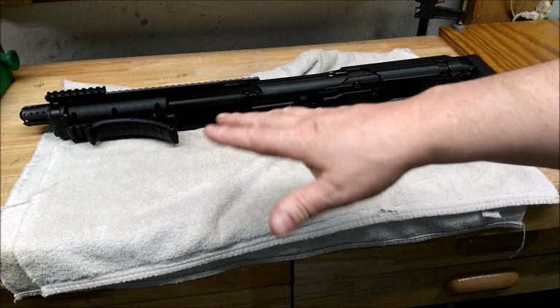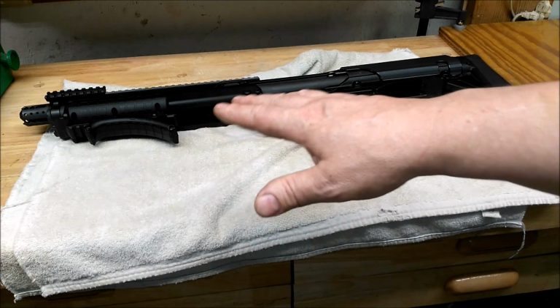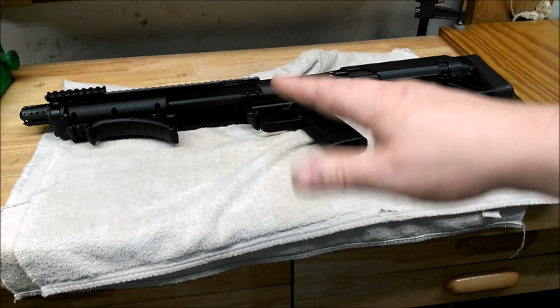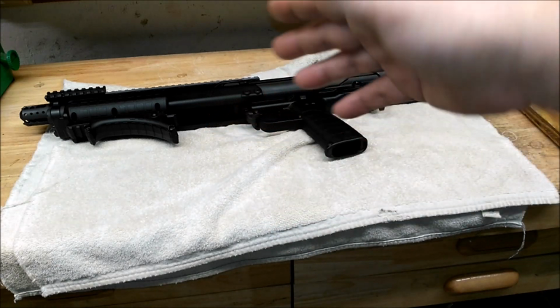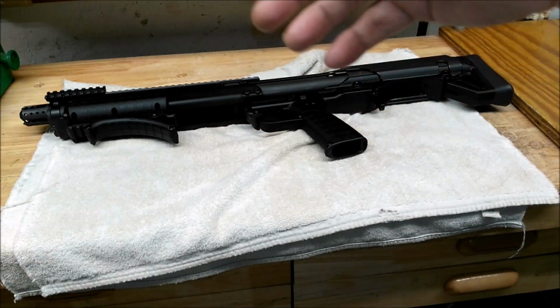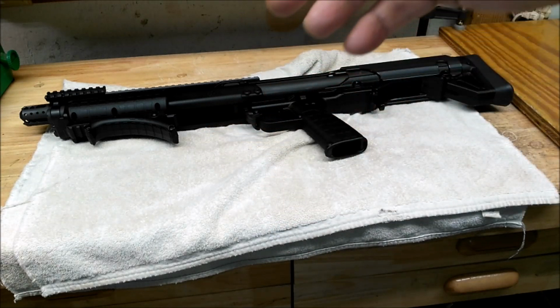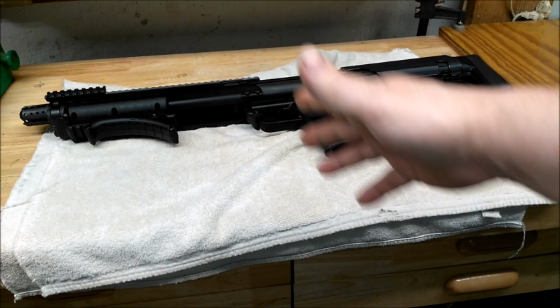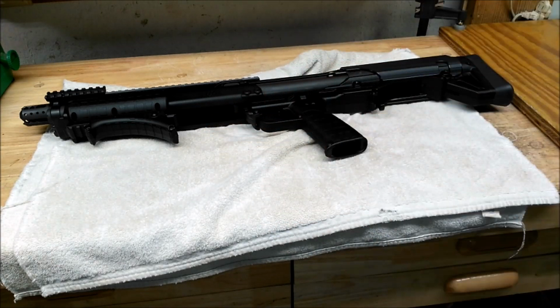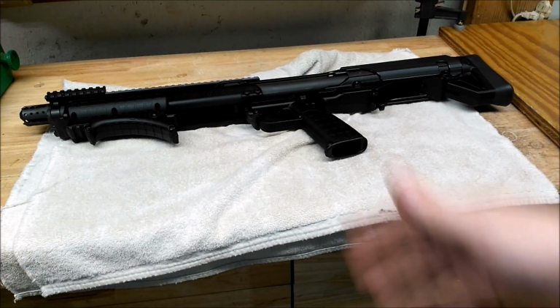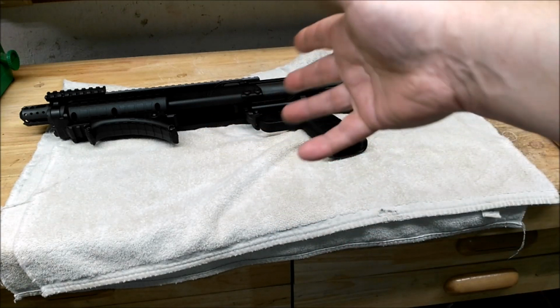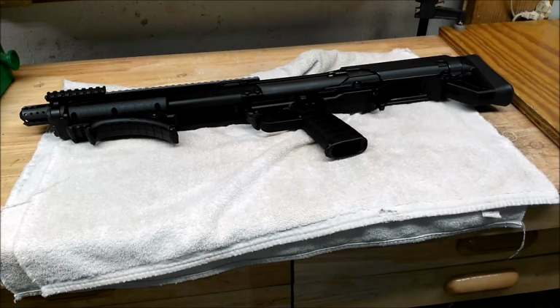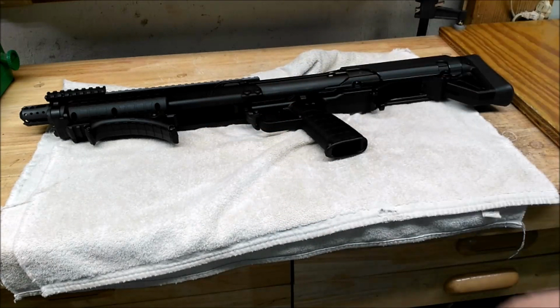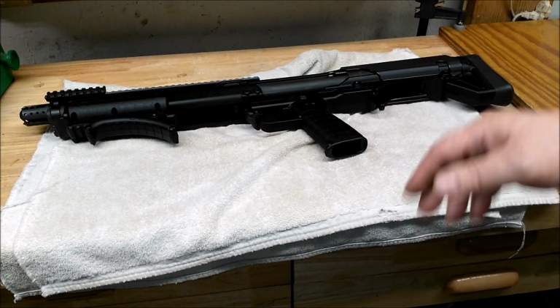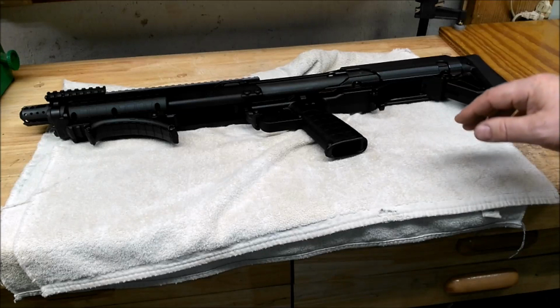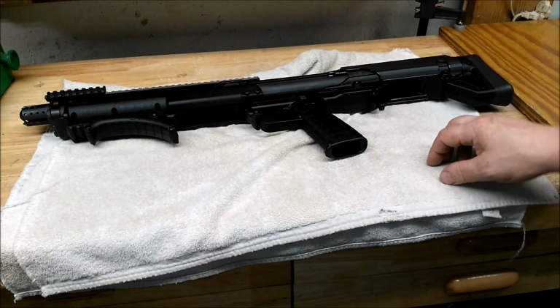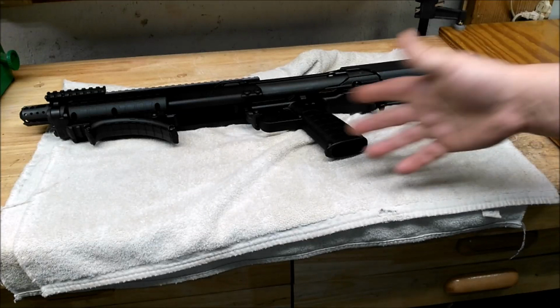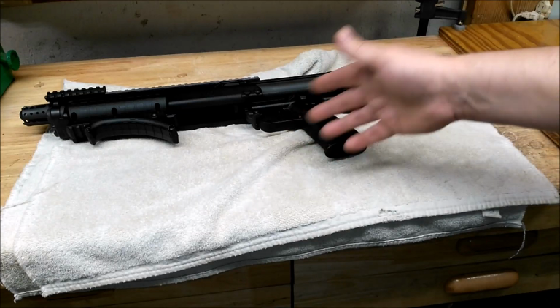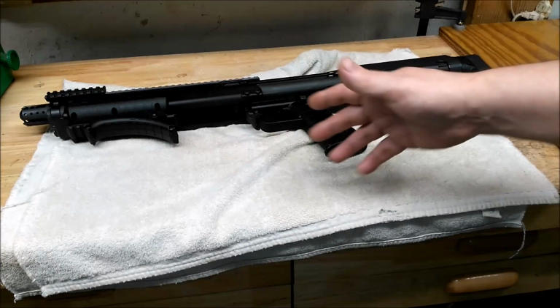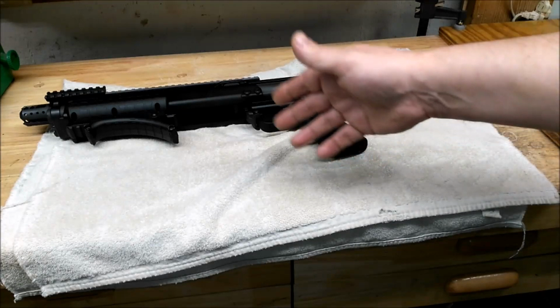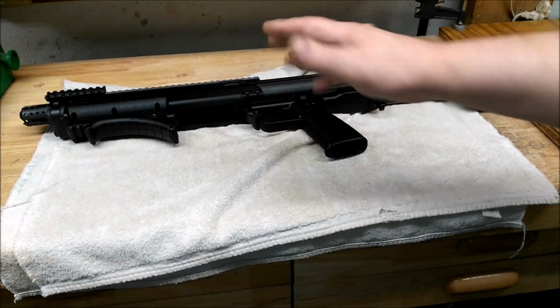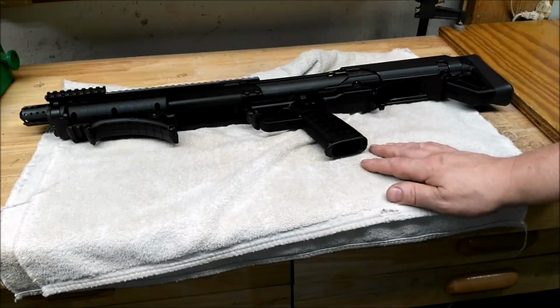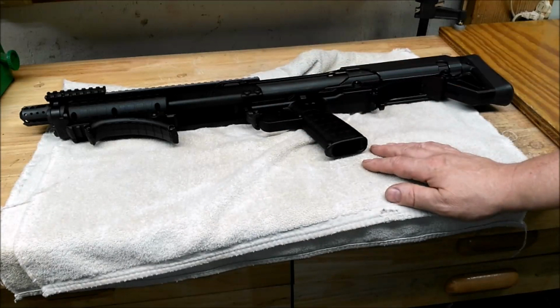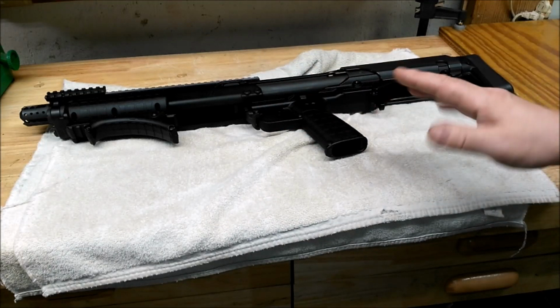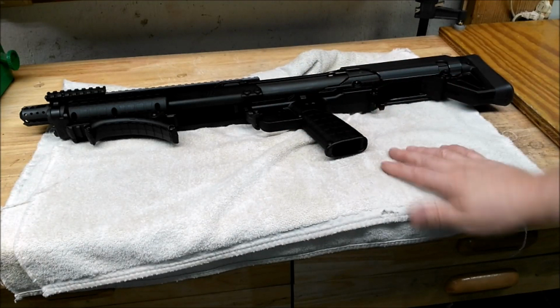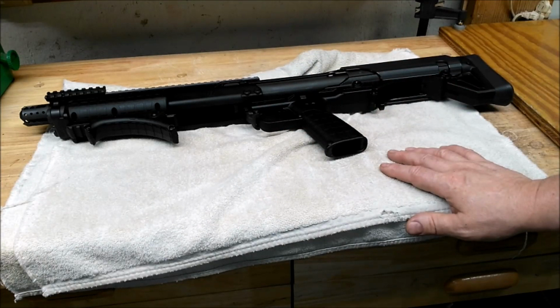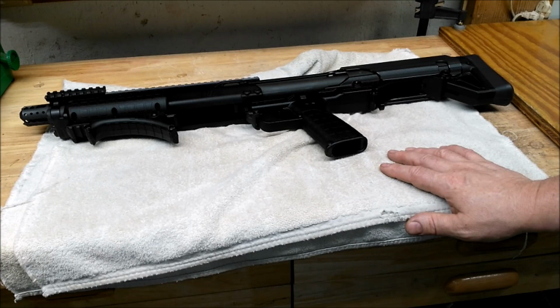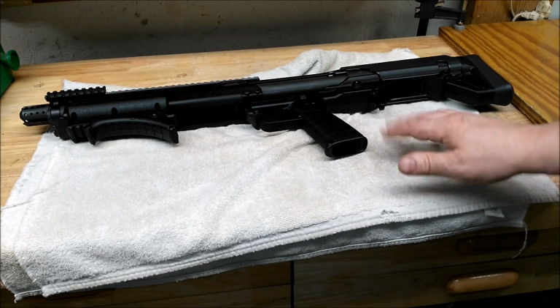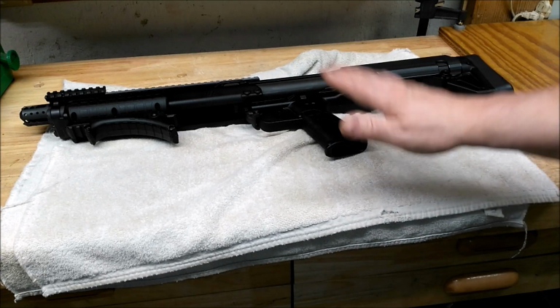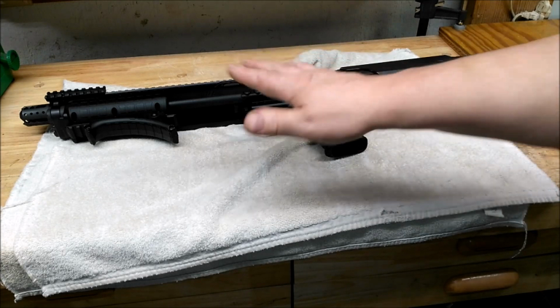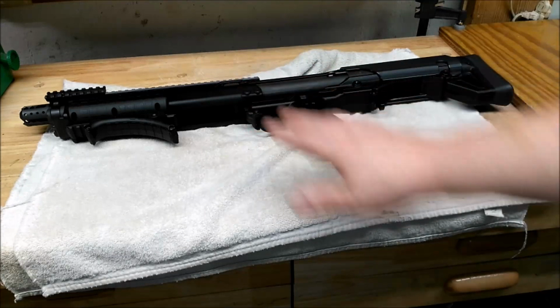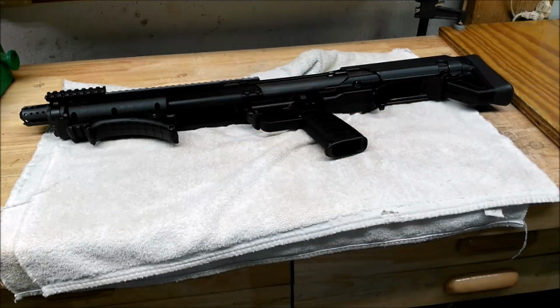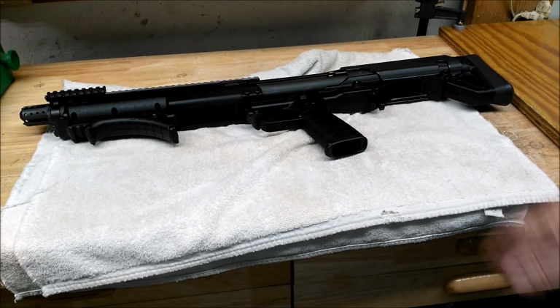Not getting impatient and not trying to brute force it or anything, which I didn't — but you gotta be patient.